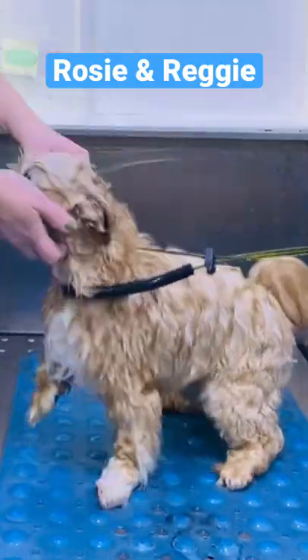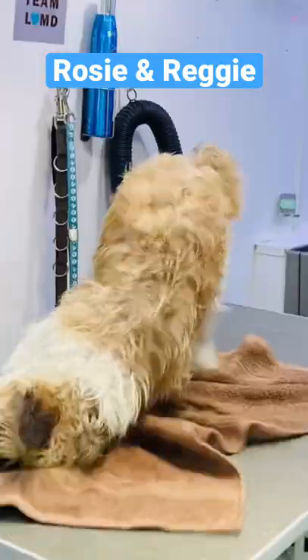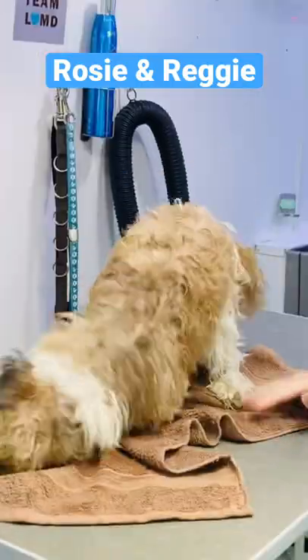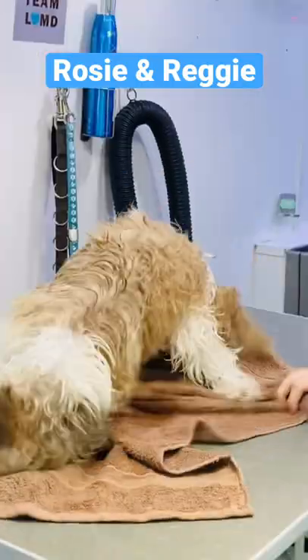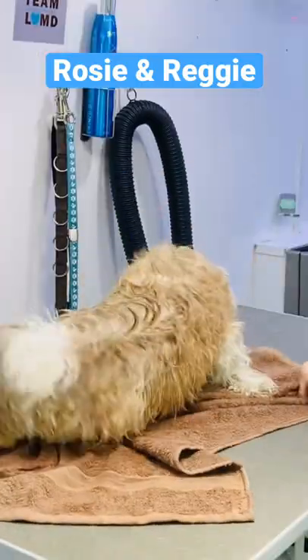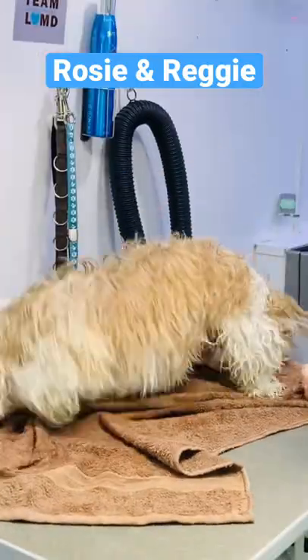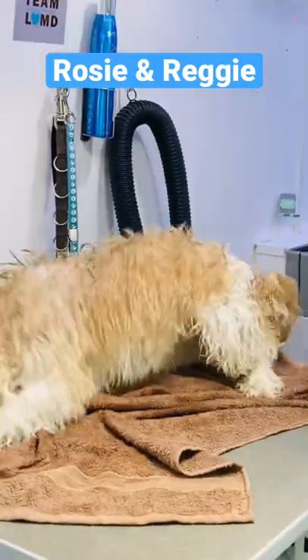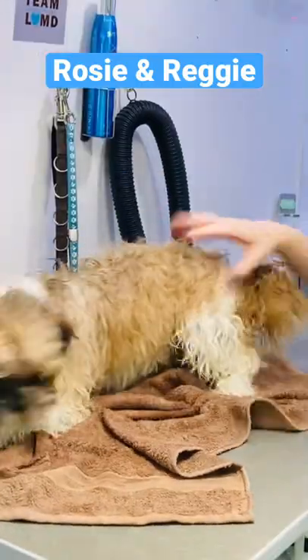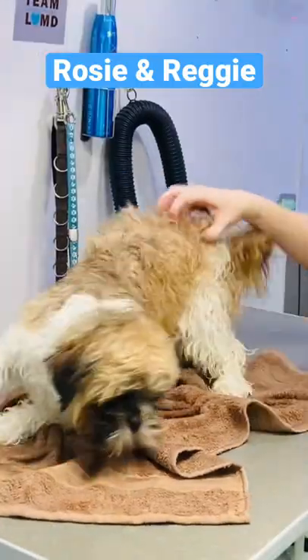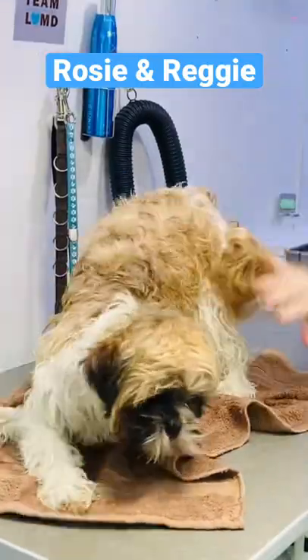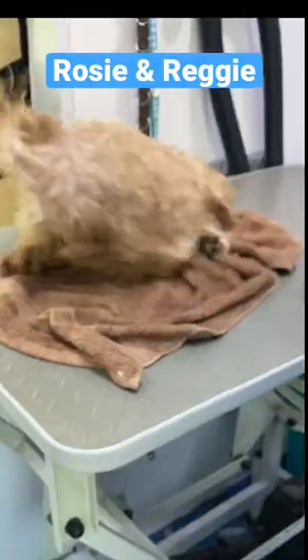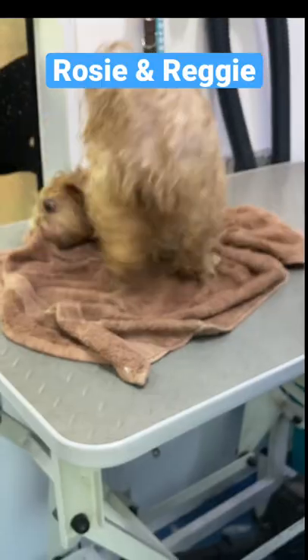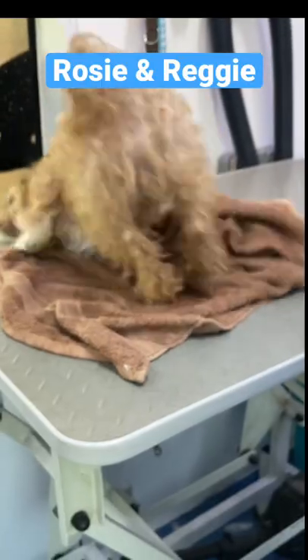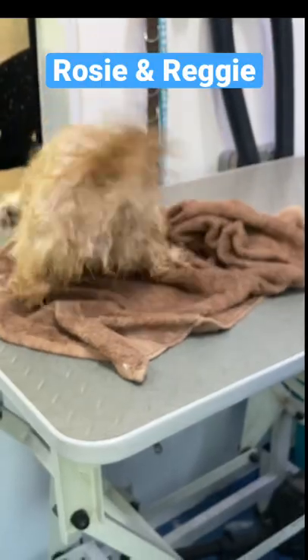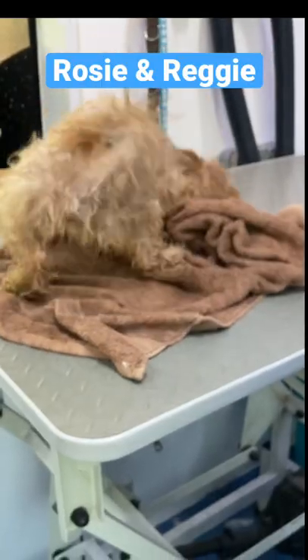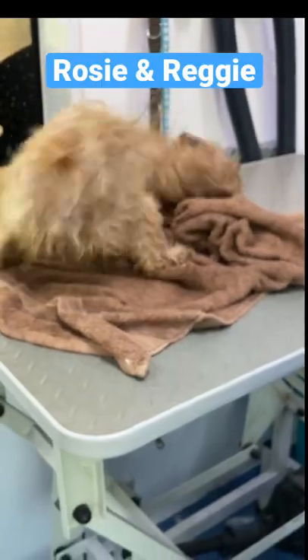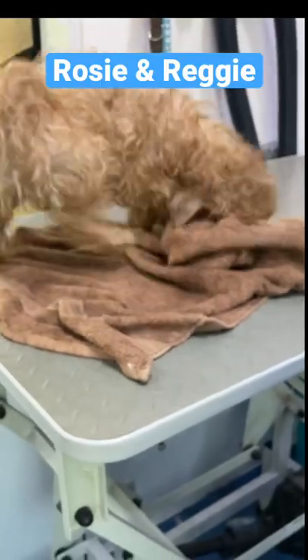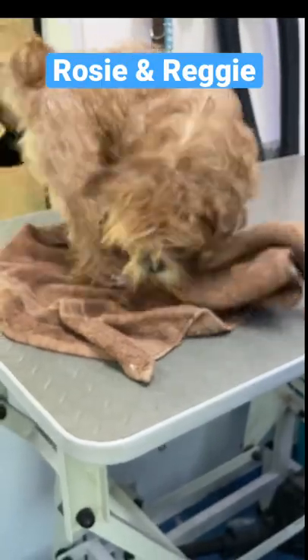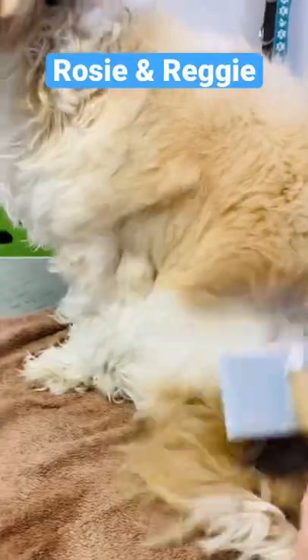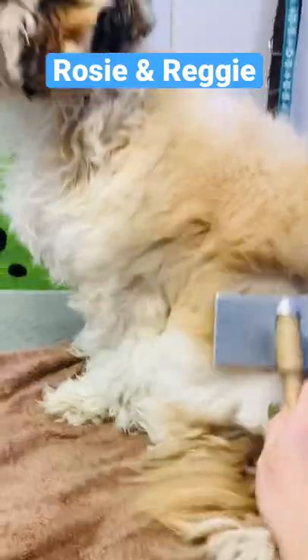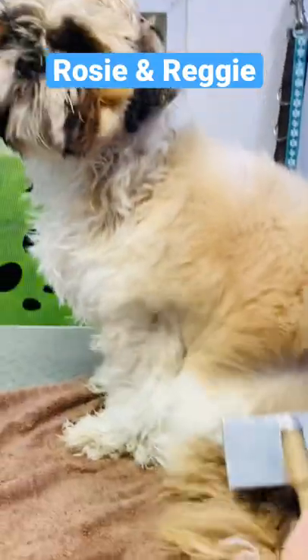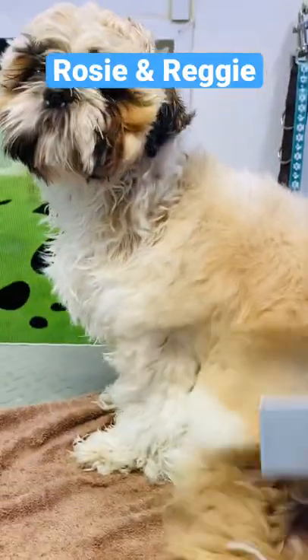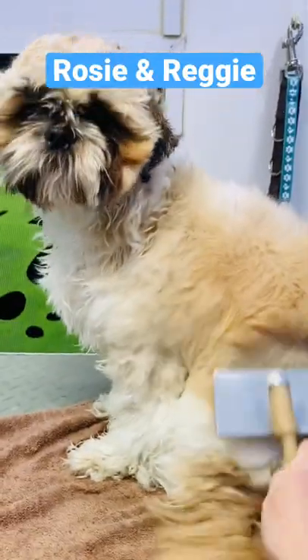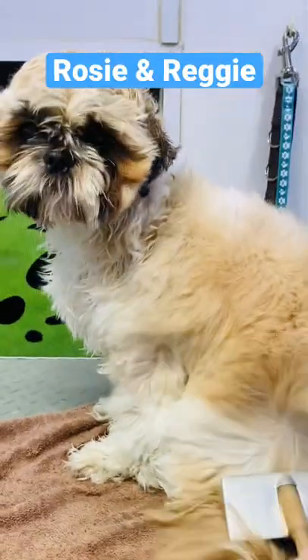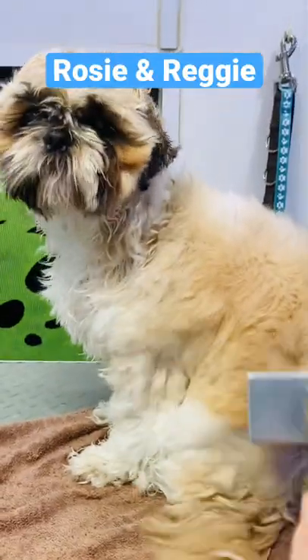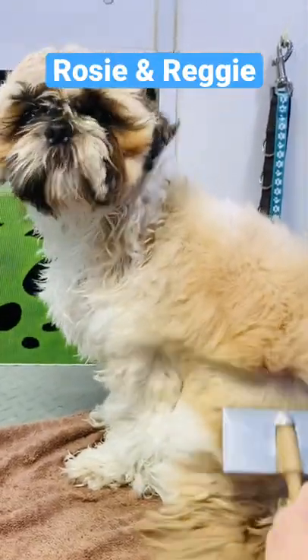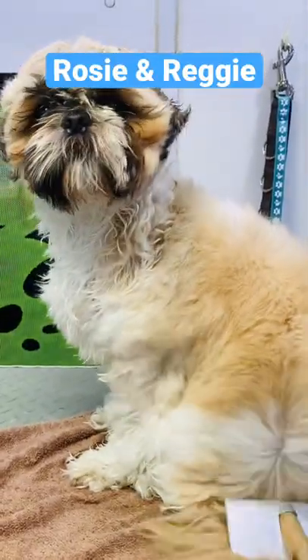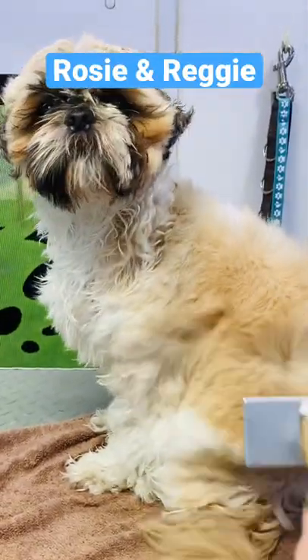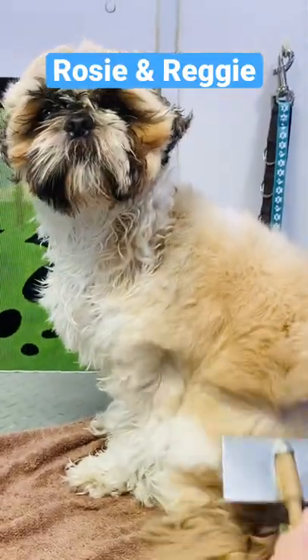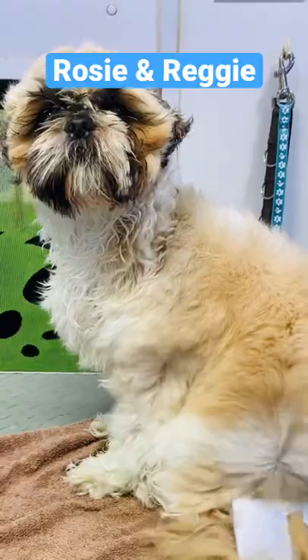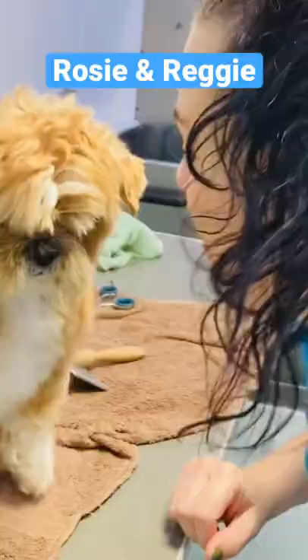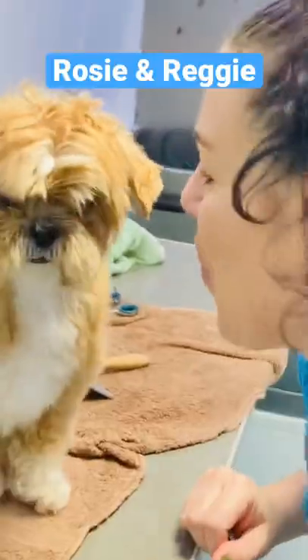They went crazy after the bath — as per normal, we call this the post-bath zoomies. Both were blow-dried using a stand dryer. I don't use a blaster on small dogs.